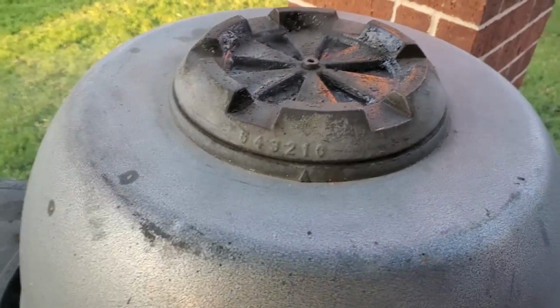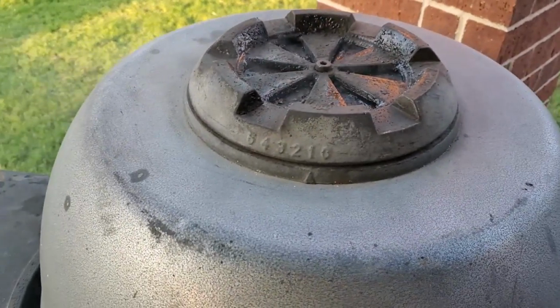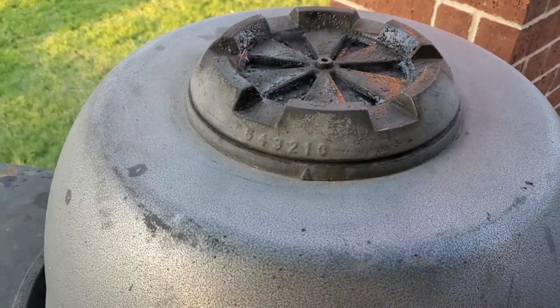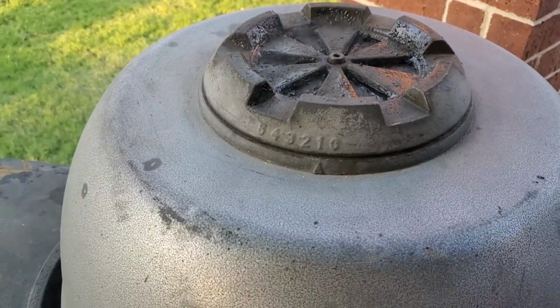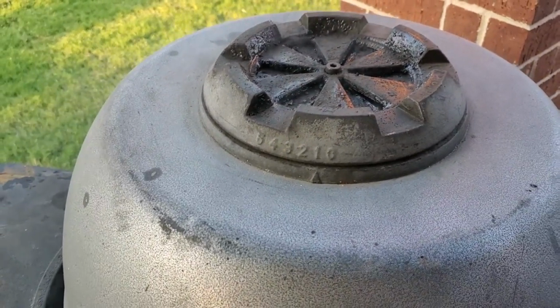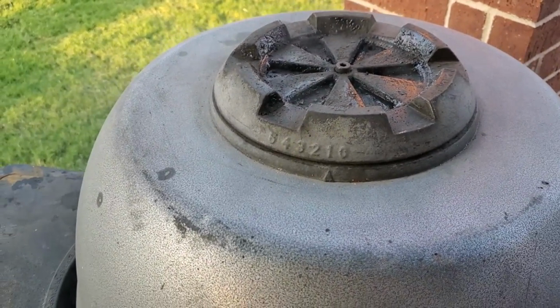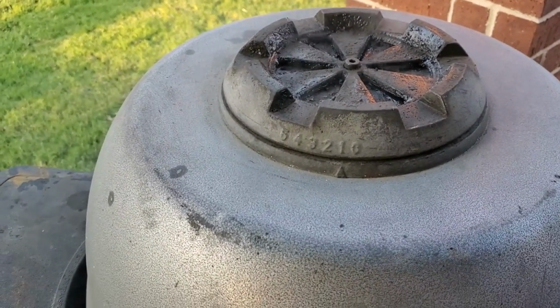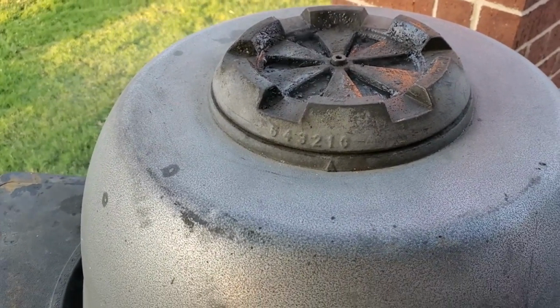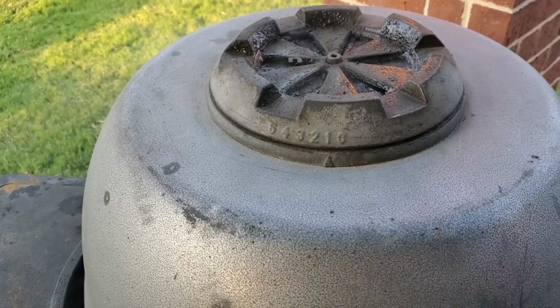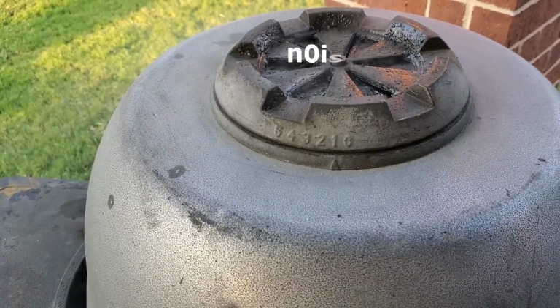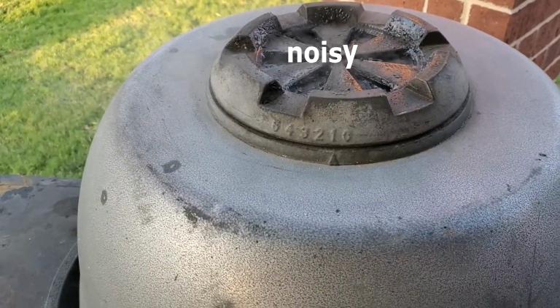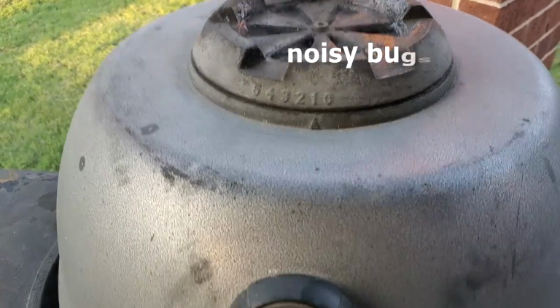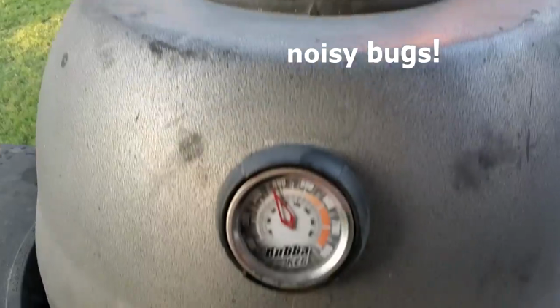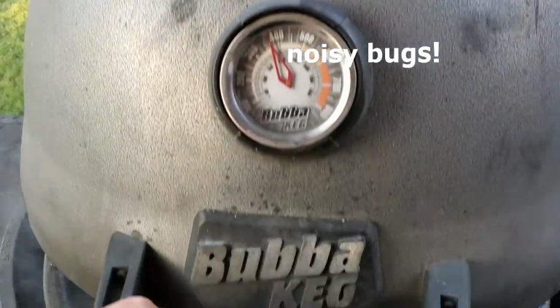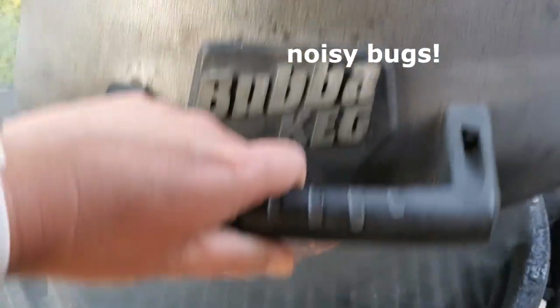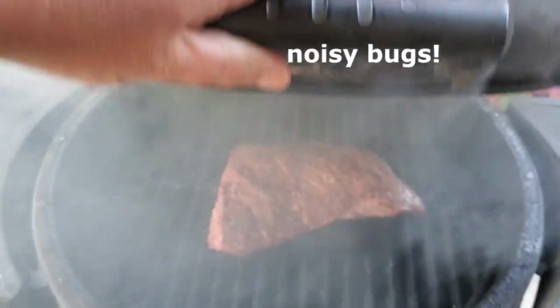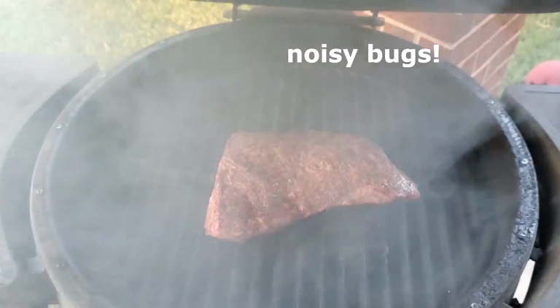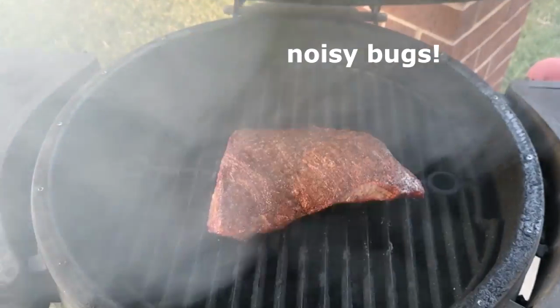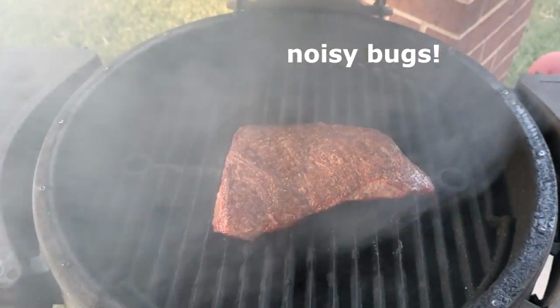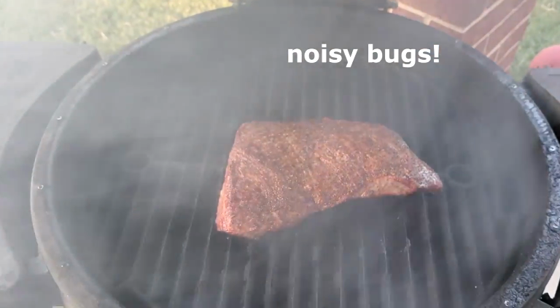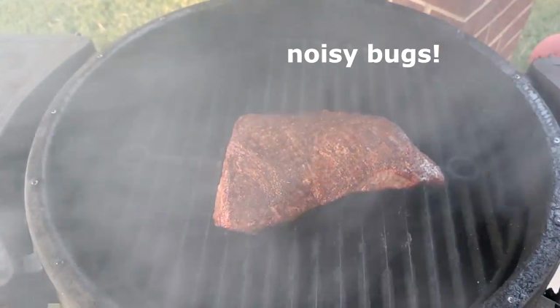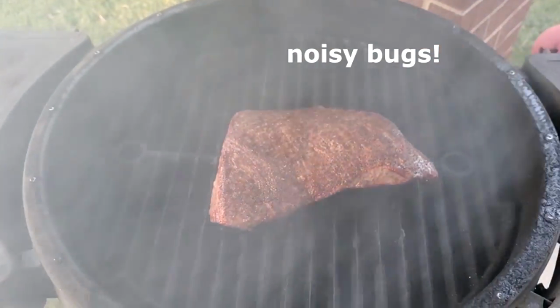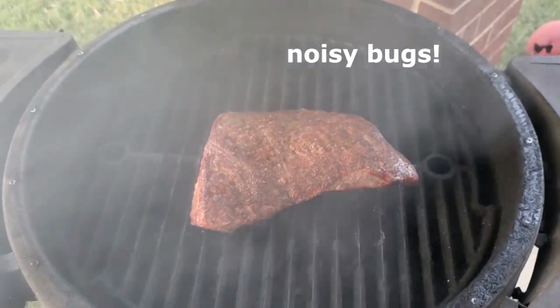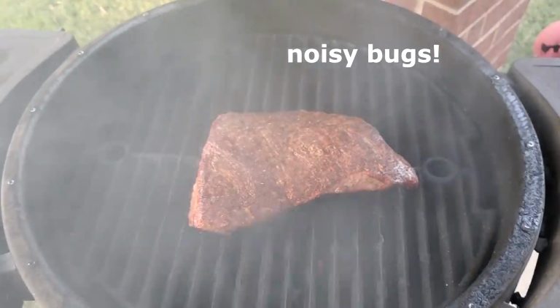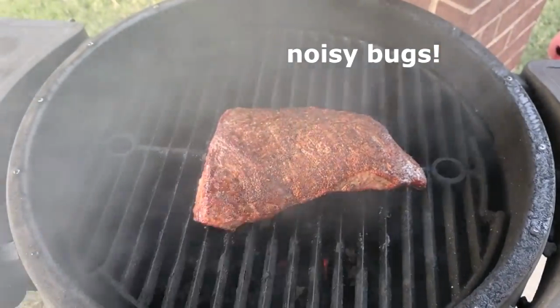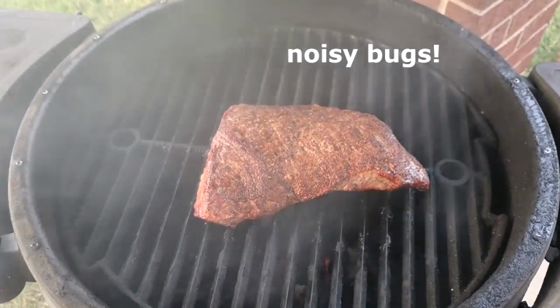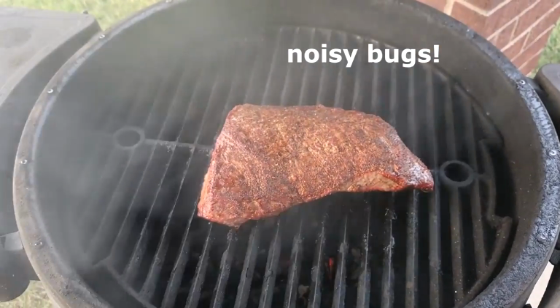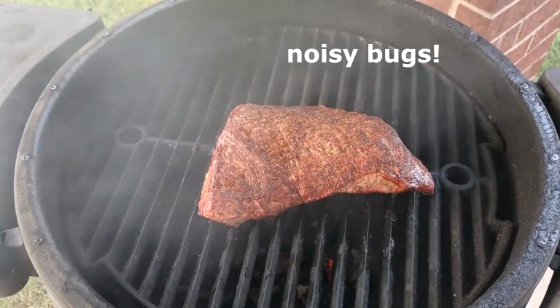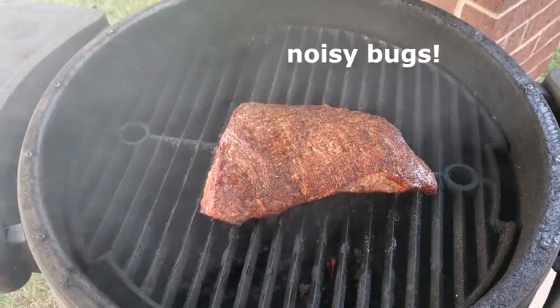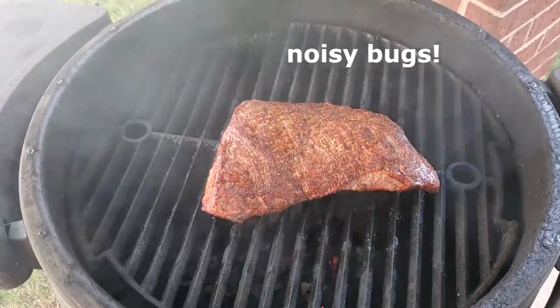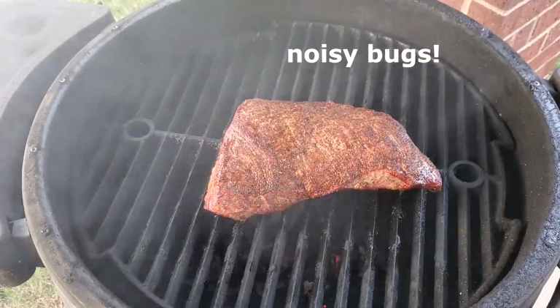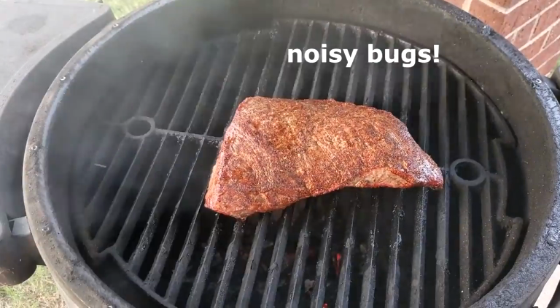Let's take a peek at the tri-tip on the smoker. There it is — I'll be back when it's done.